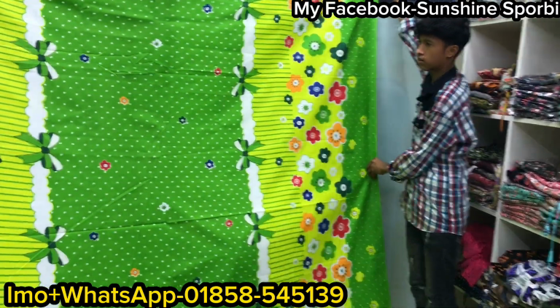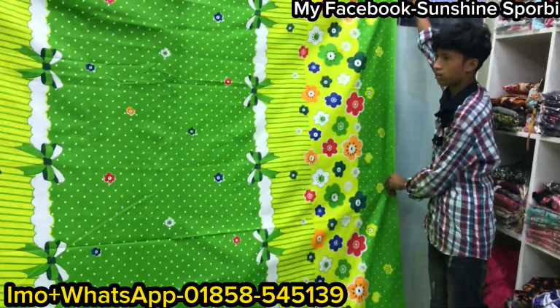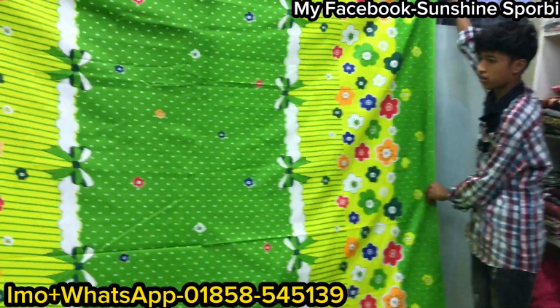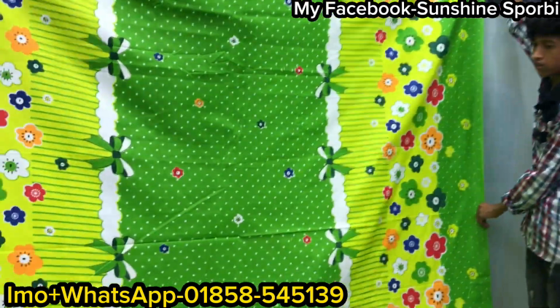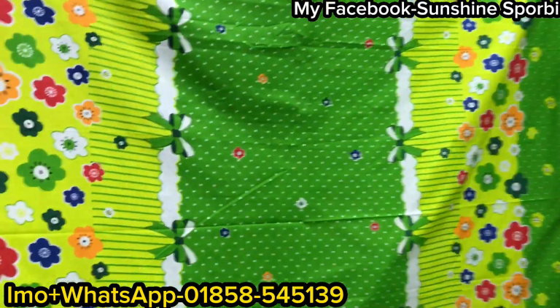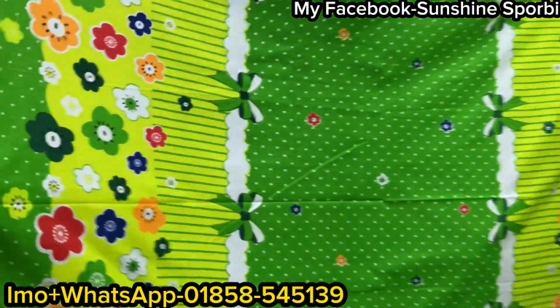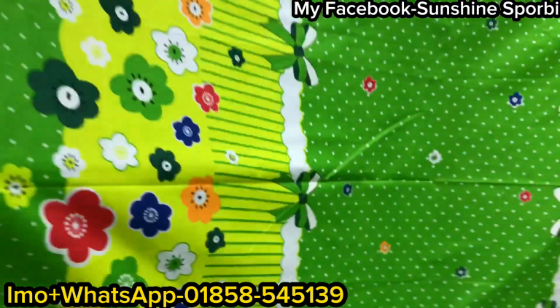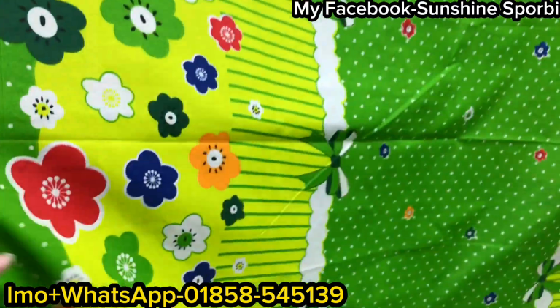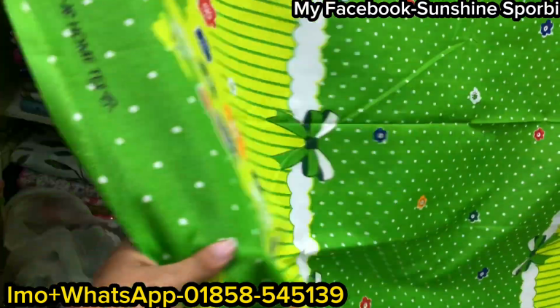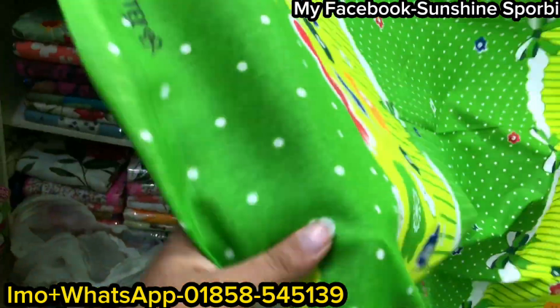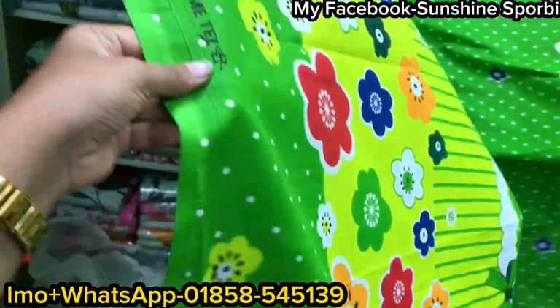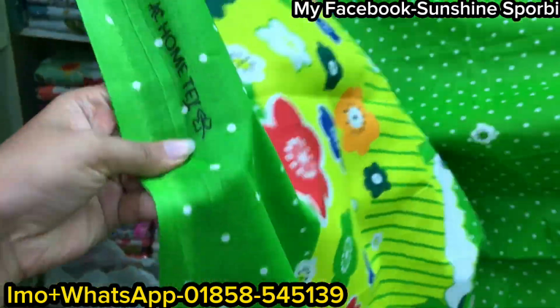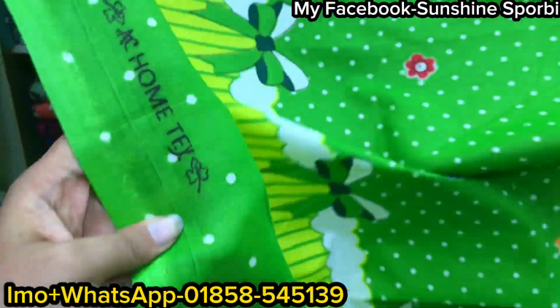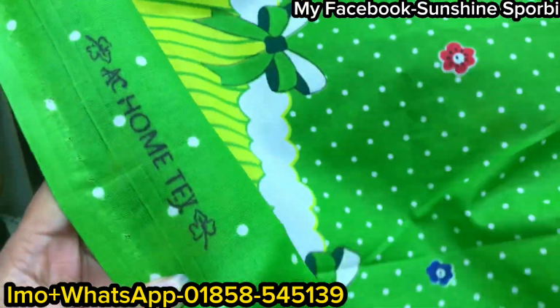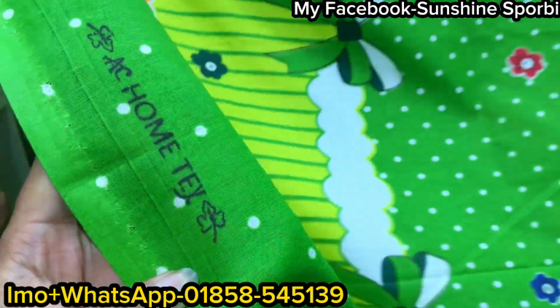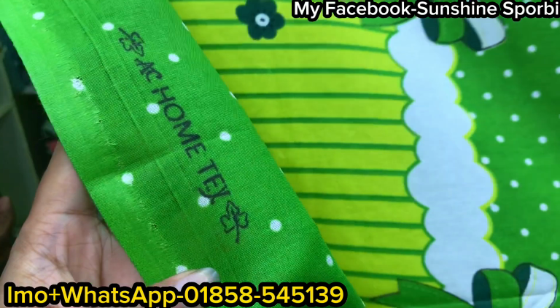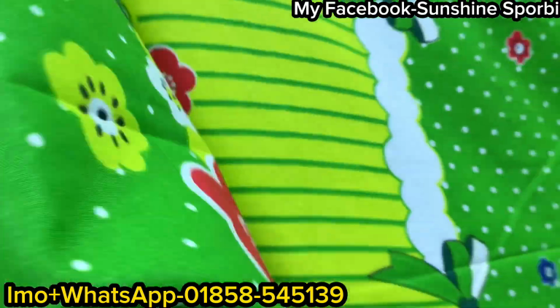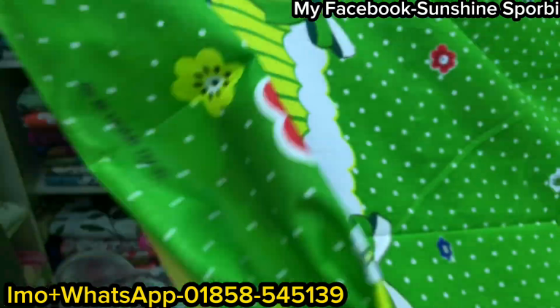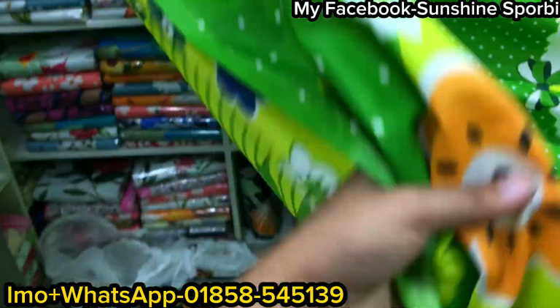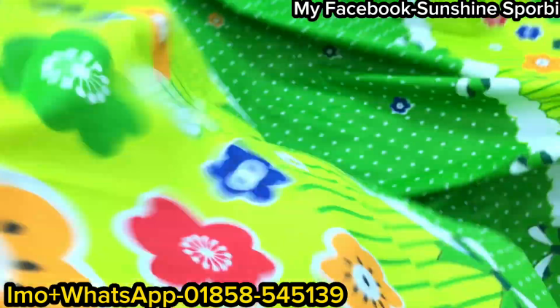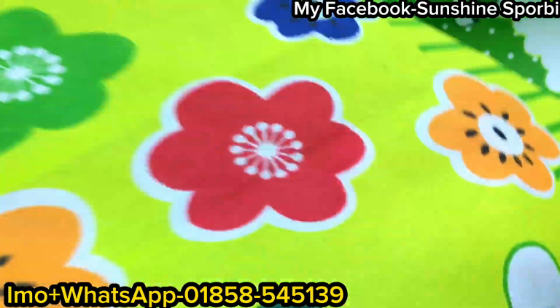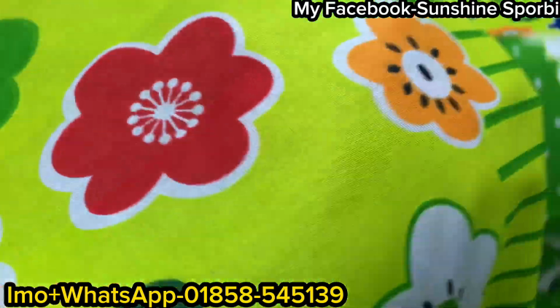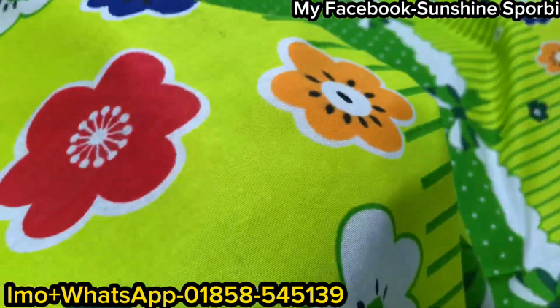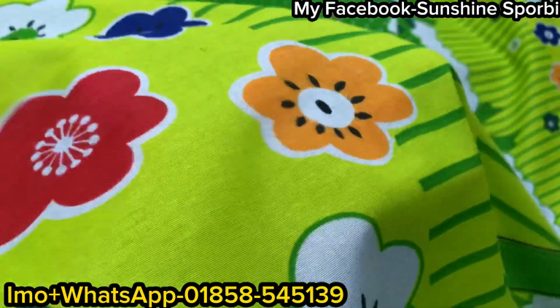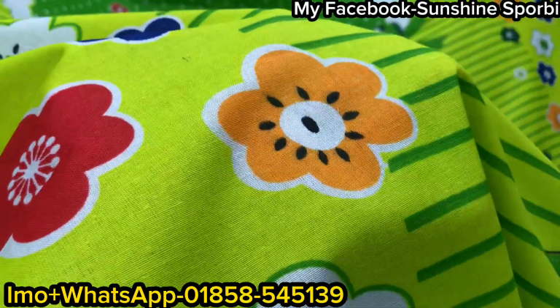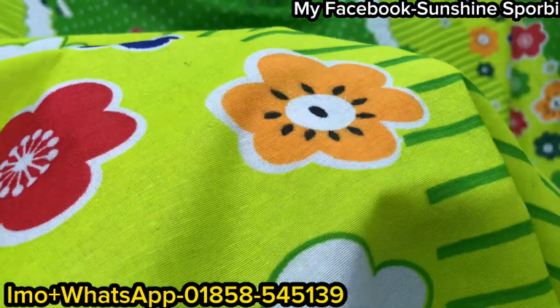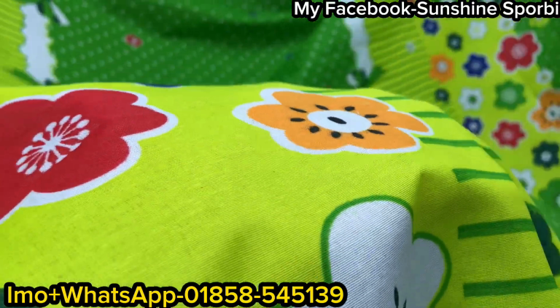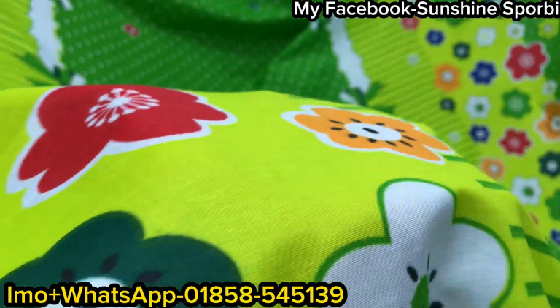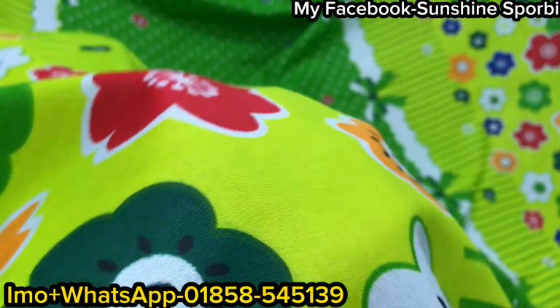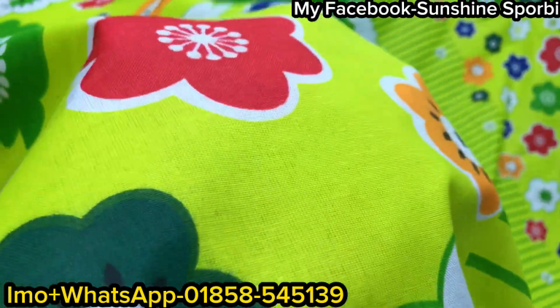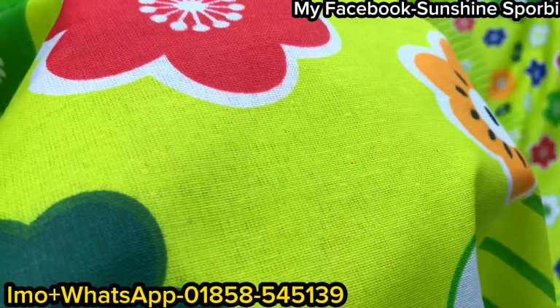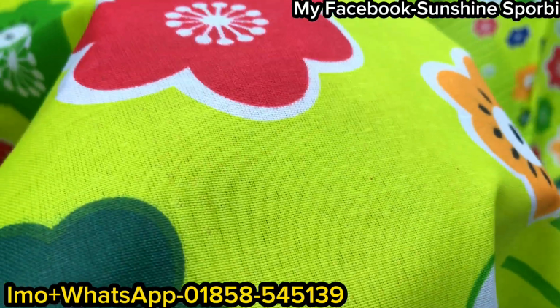We have to look at the quality that is in the third party. Let's see the design of the home texture. We can see the quality in this one. Let's see what is the full quality.